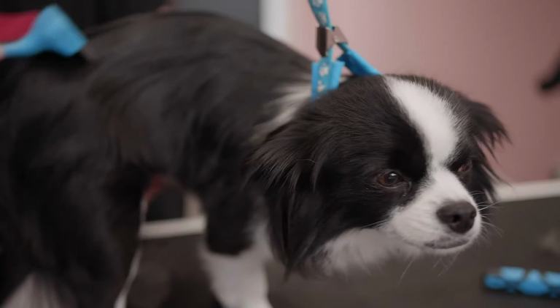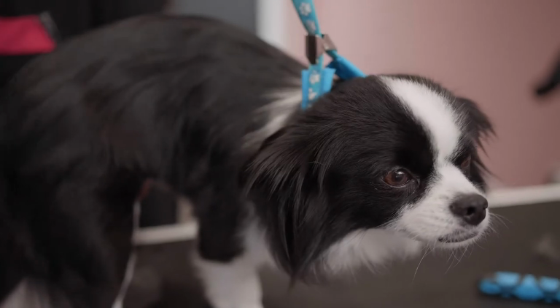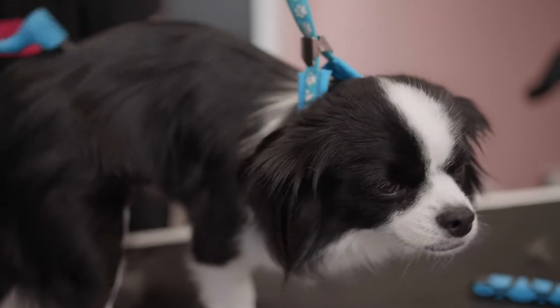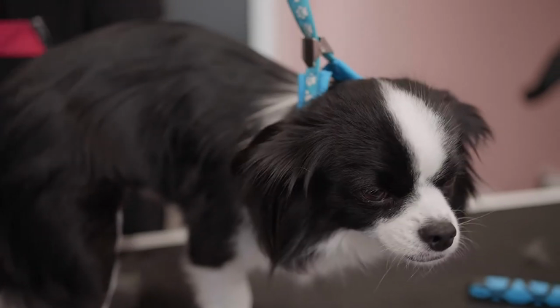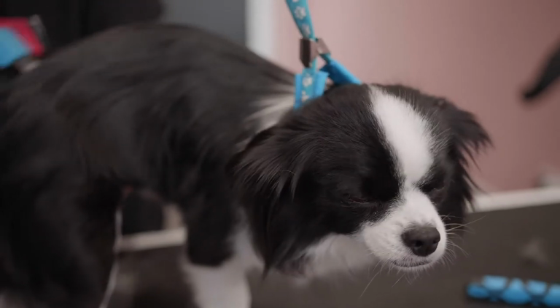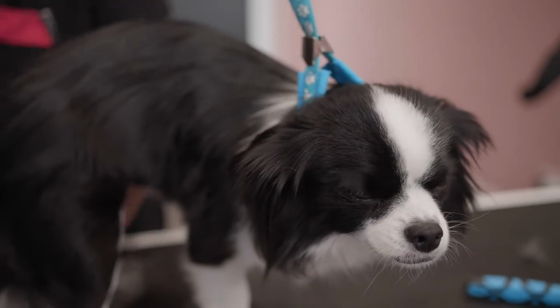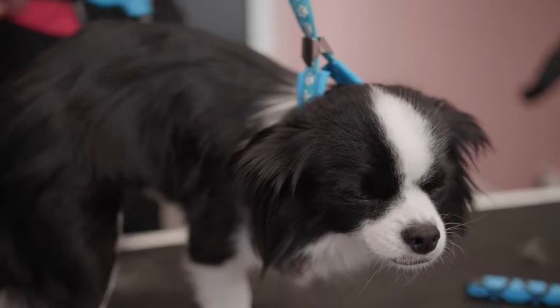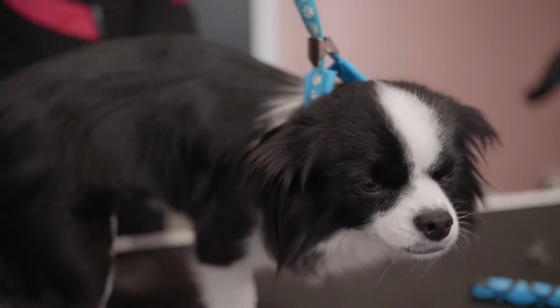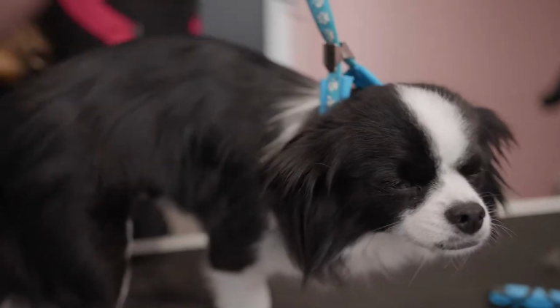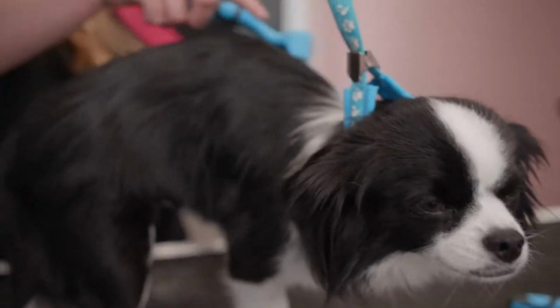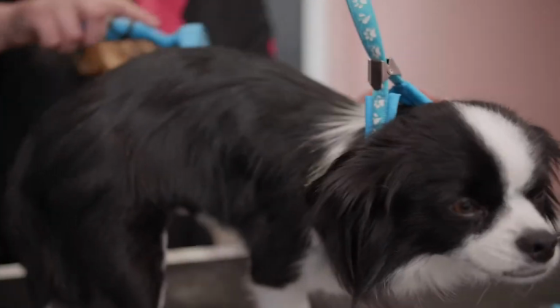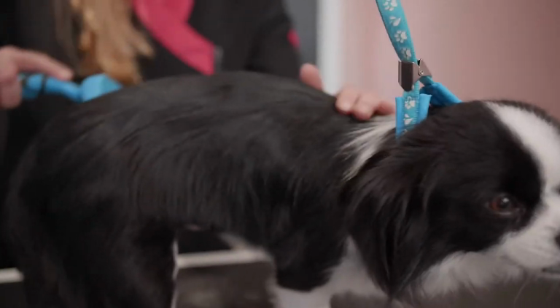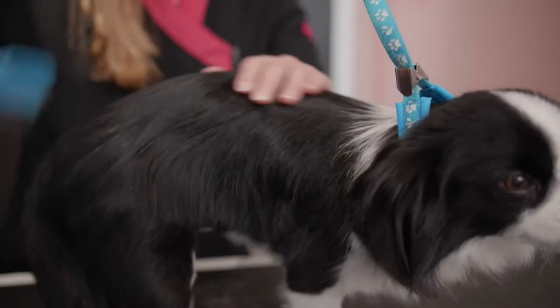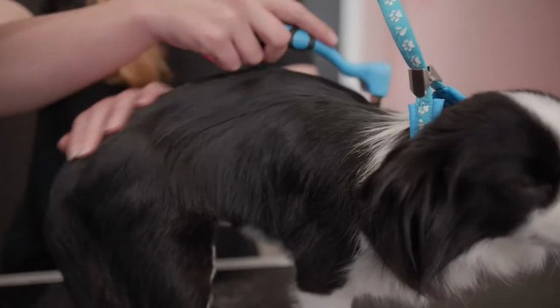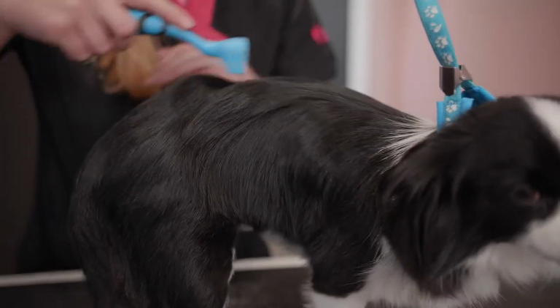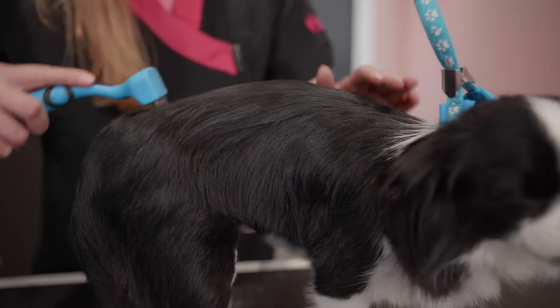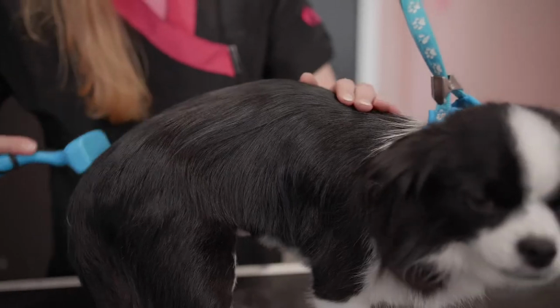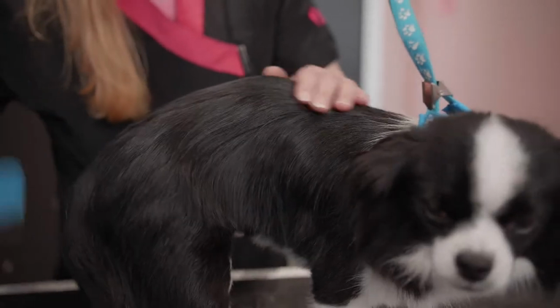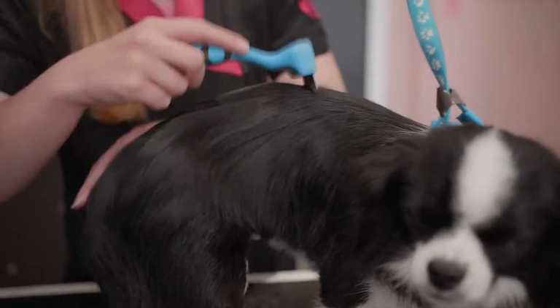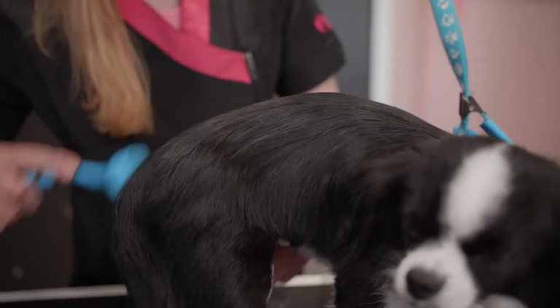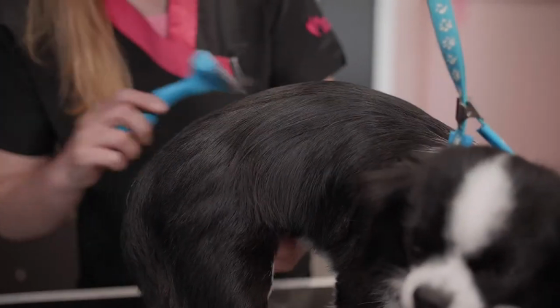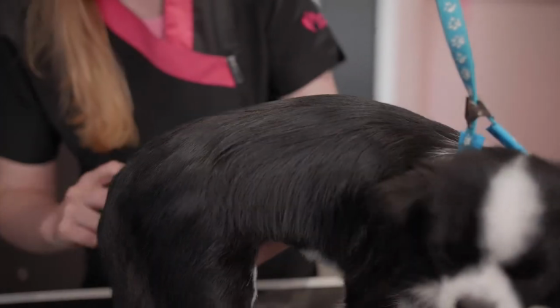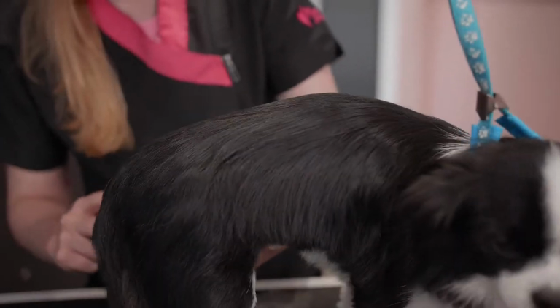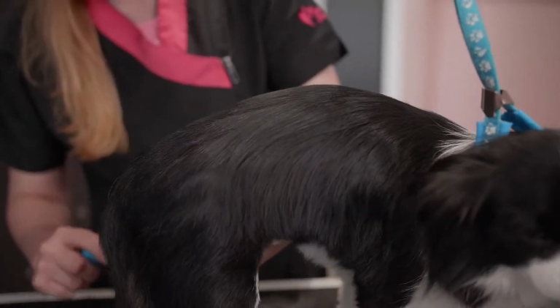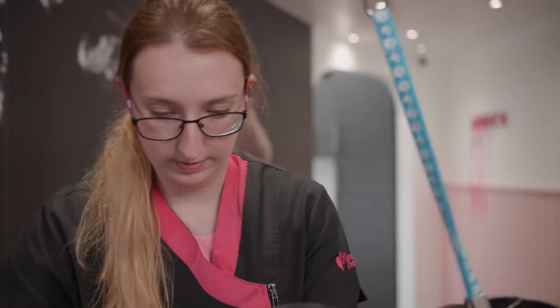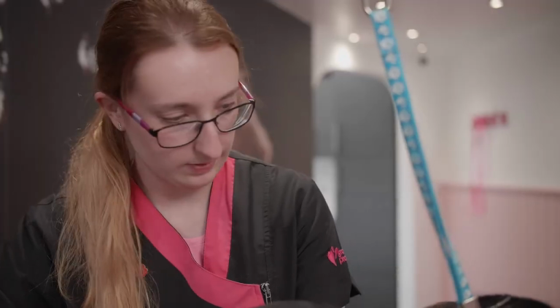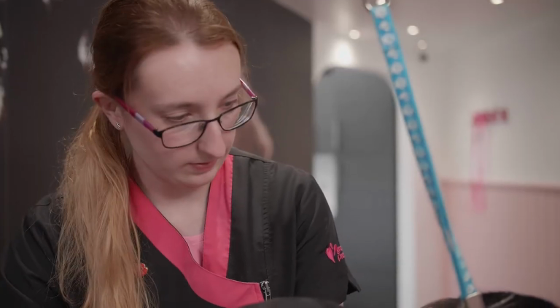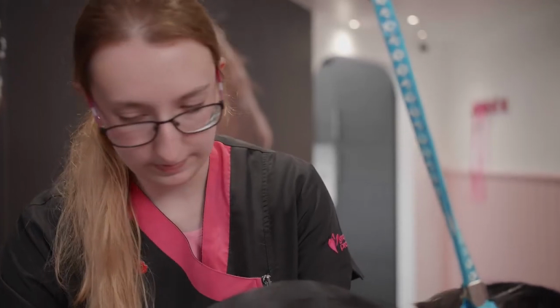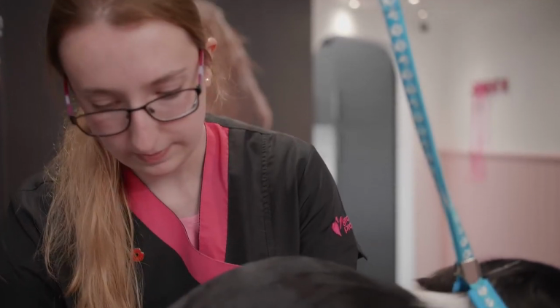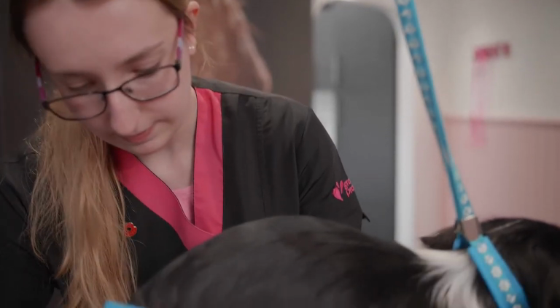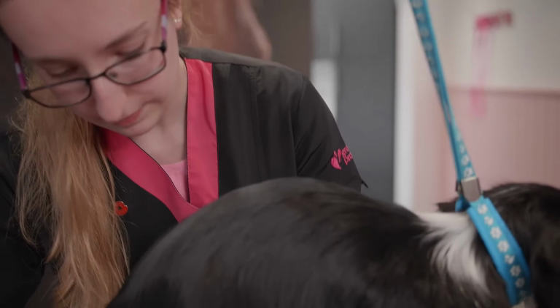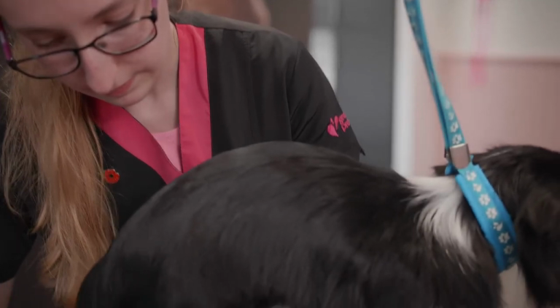Some double coated dogs, such as the Husky and Malamute, require minimal to no trimming, whereas long-haired German Shepherds can have feathering and their feet trimmed.